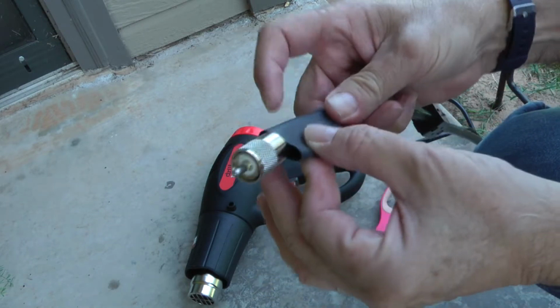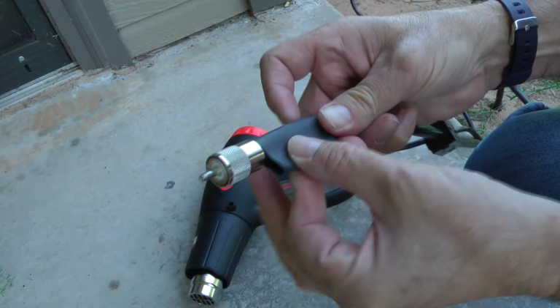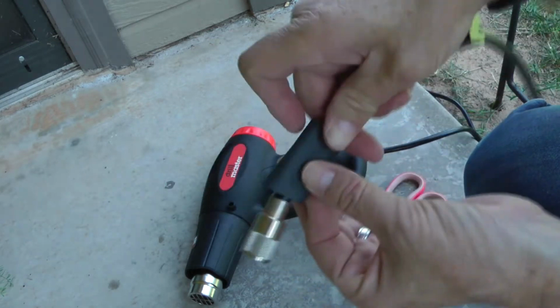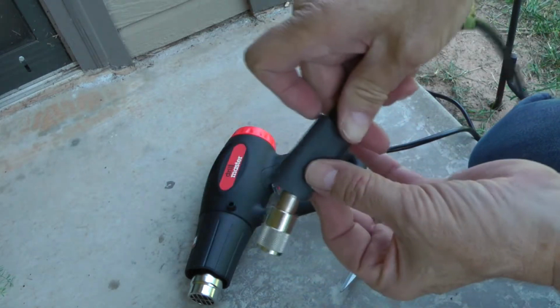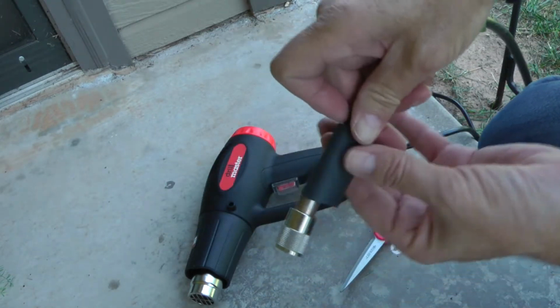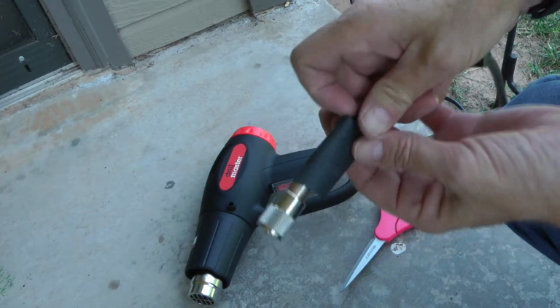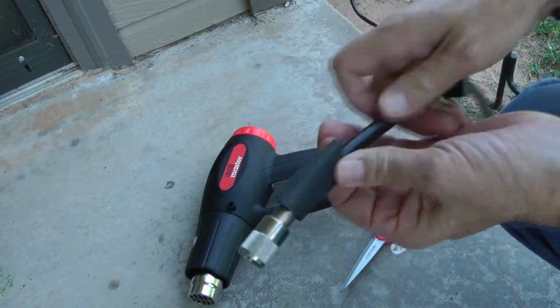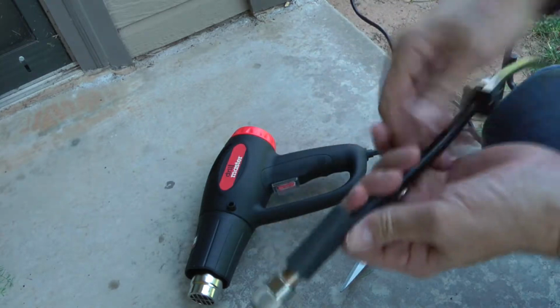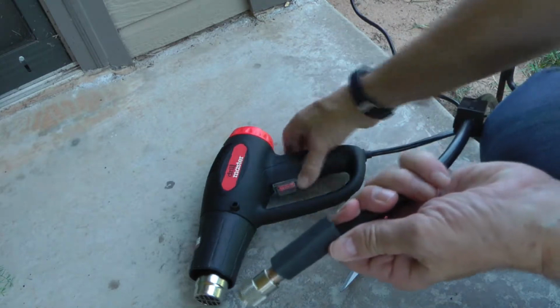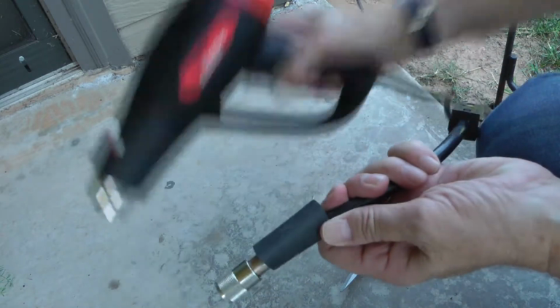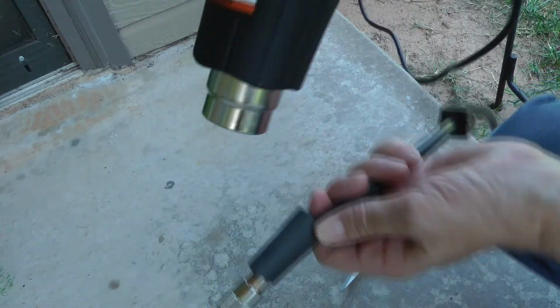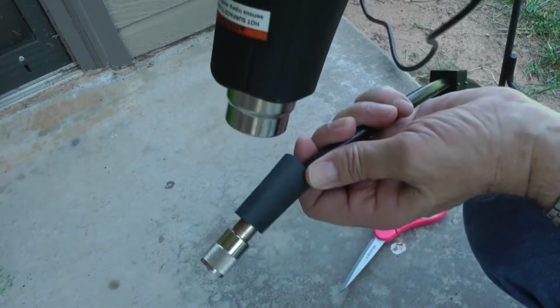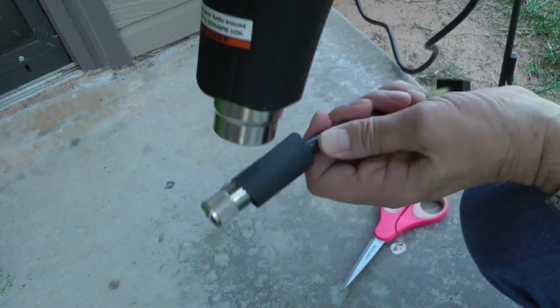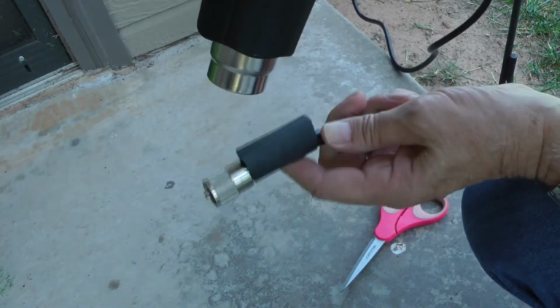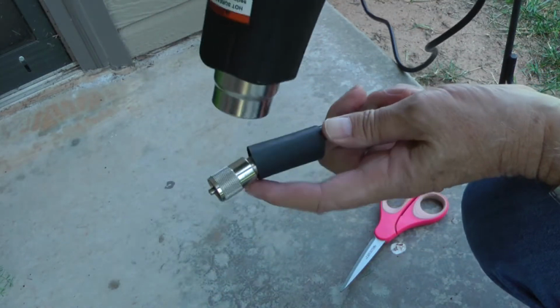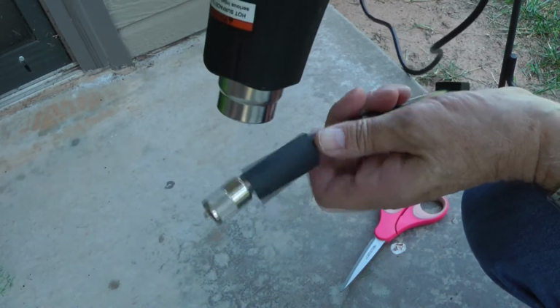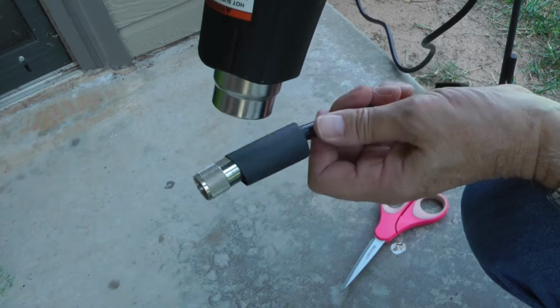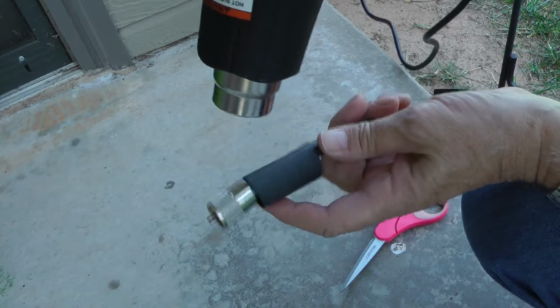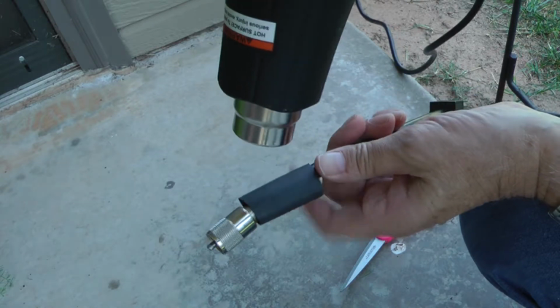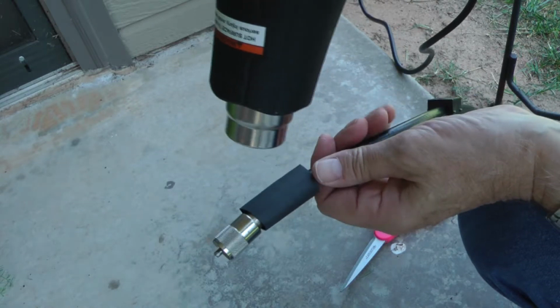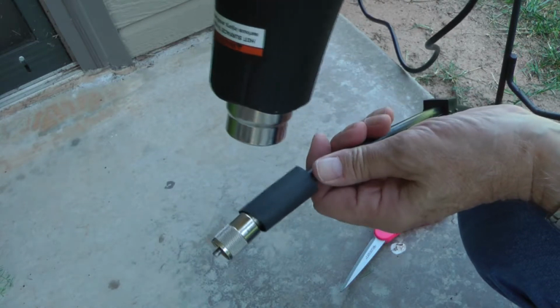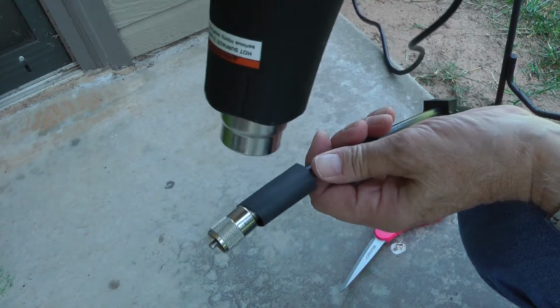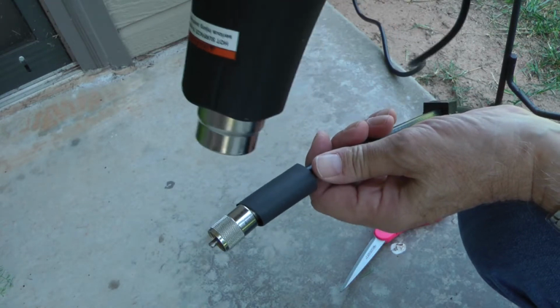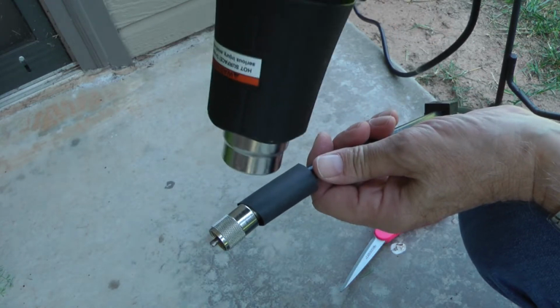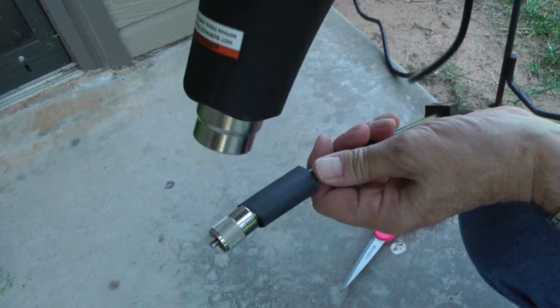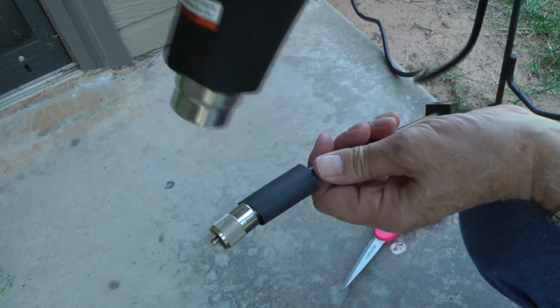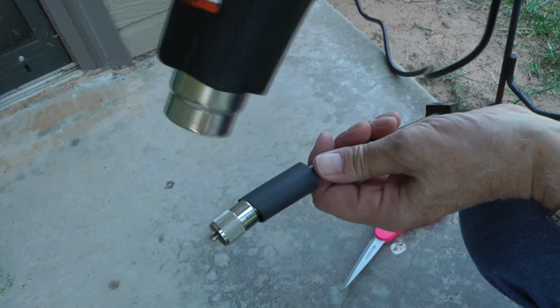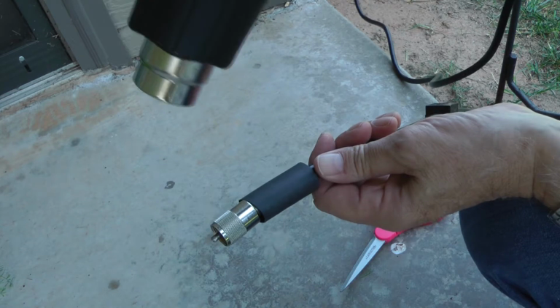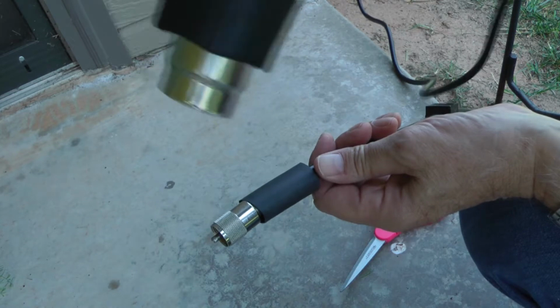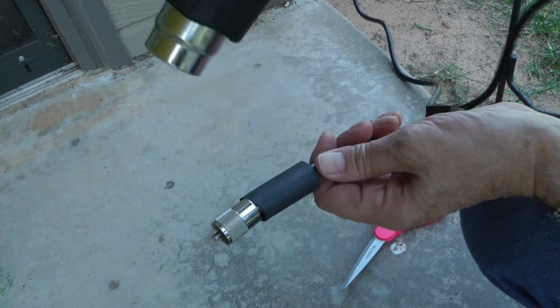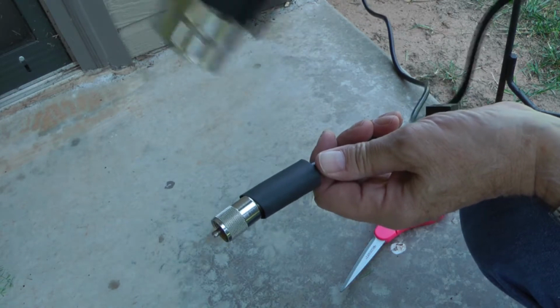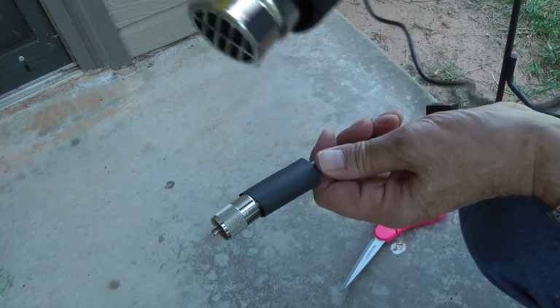So let's turn on the heat gun and just try this out. What I'll do is sort of rotate it around here. It's got a low and high setting on this too, which is neat.